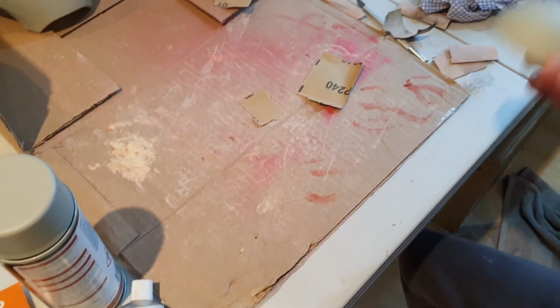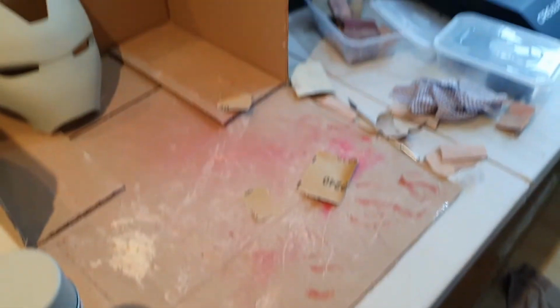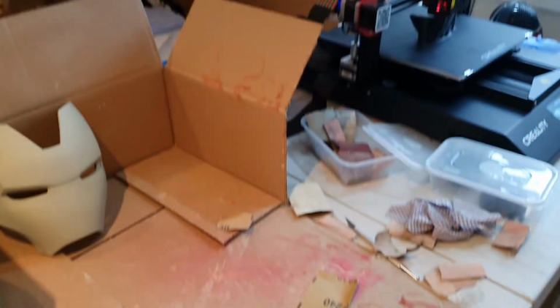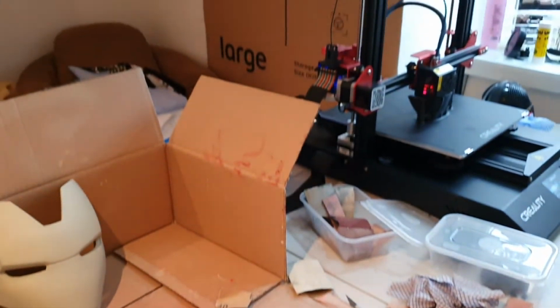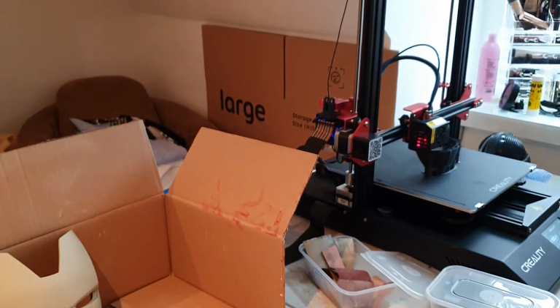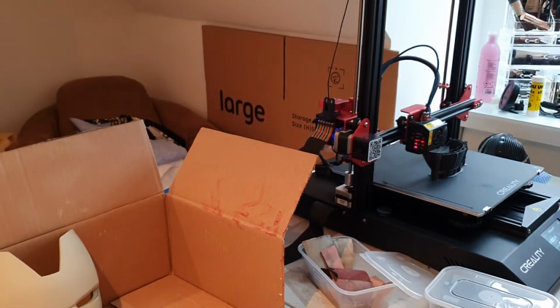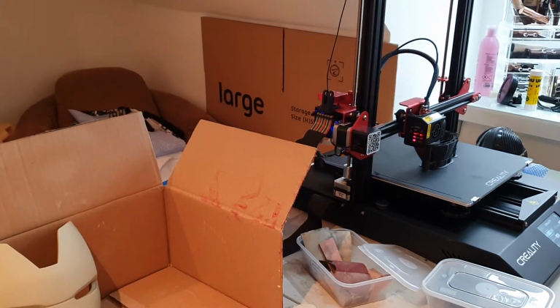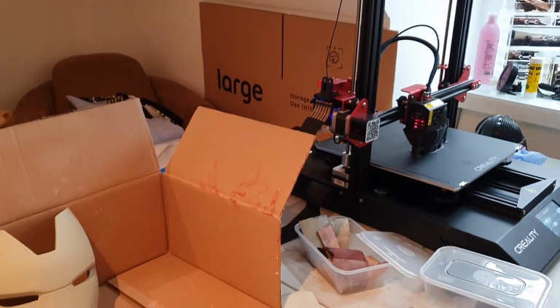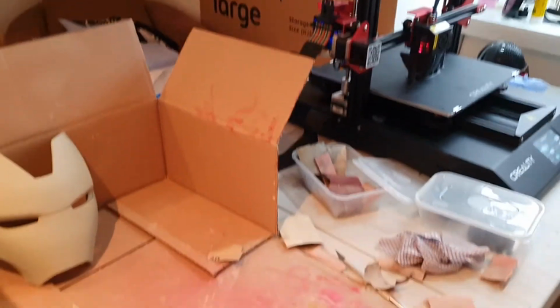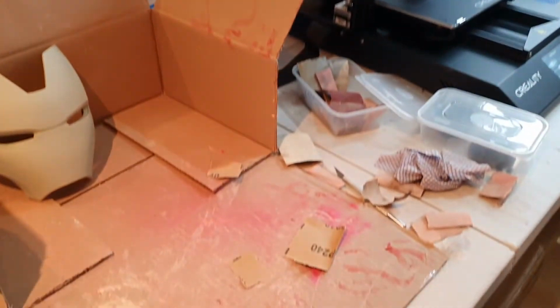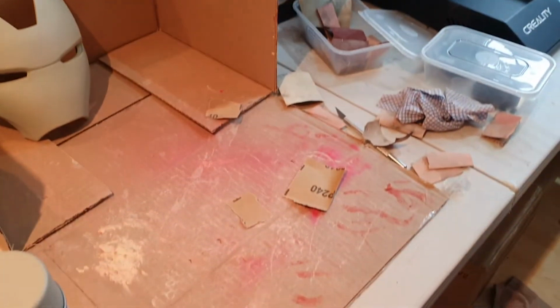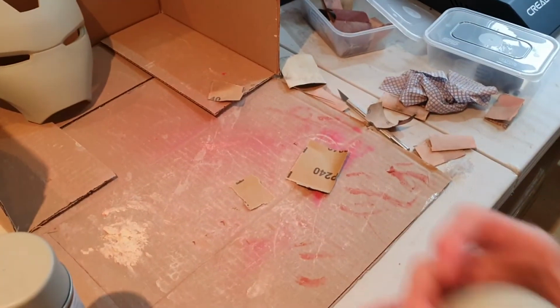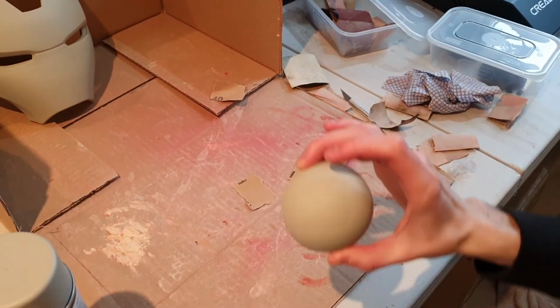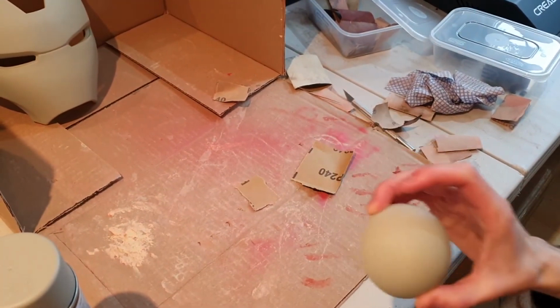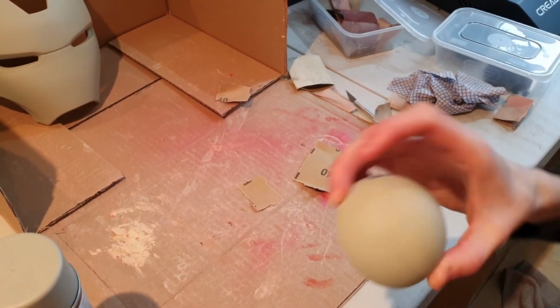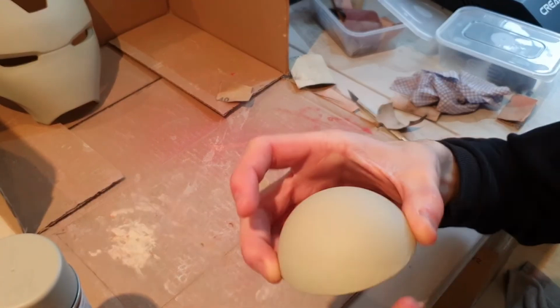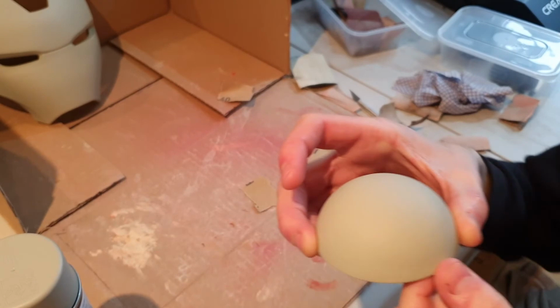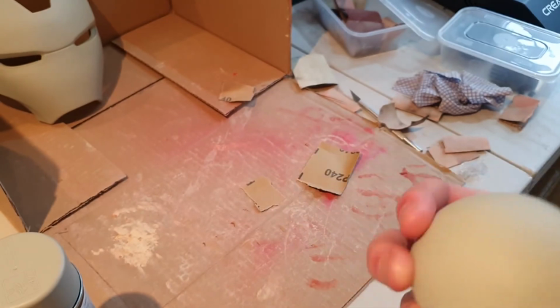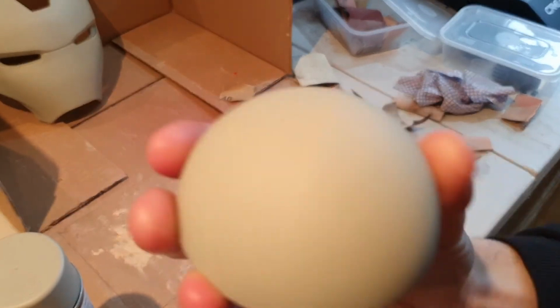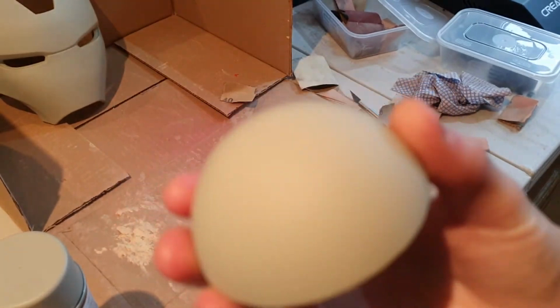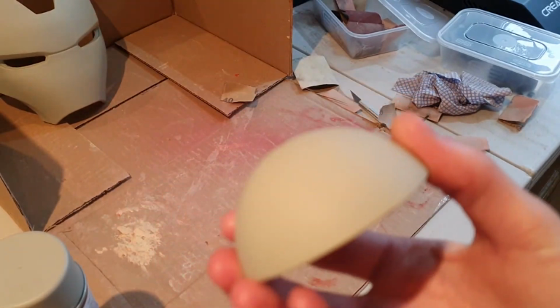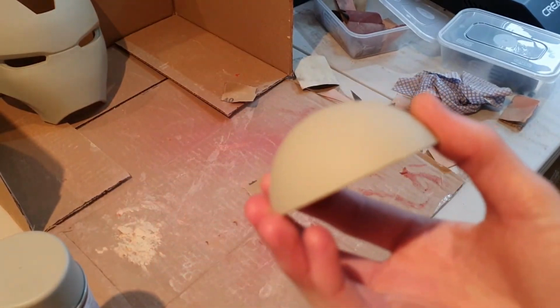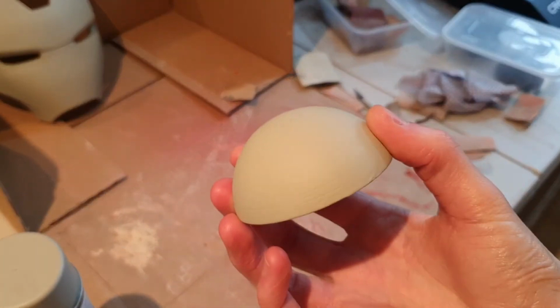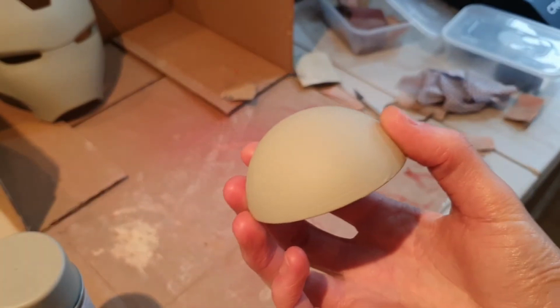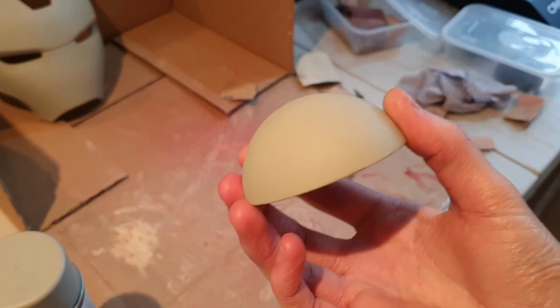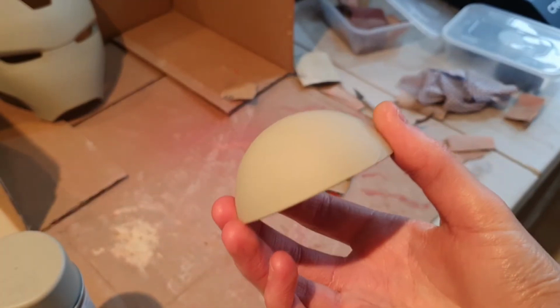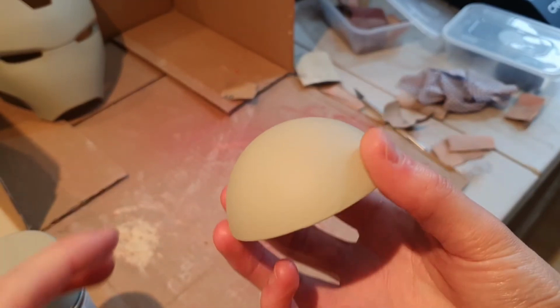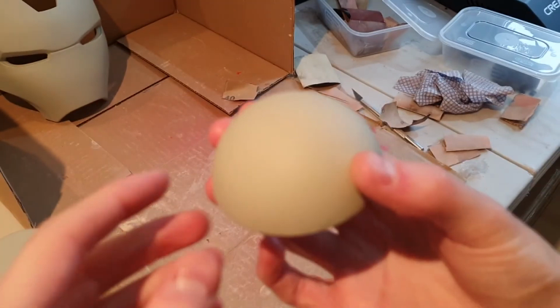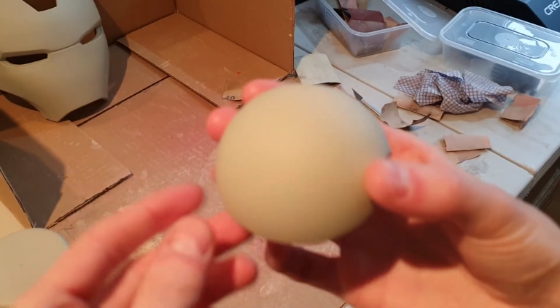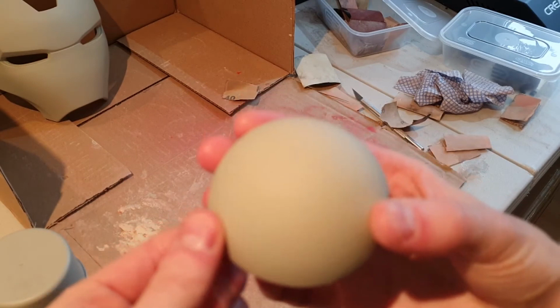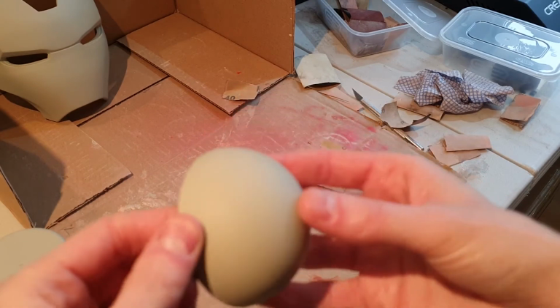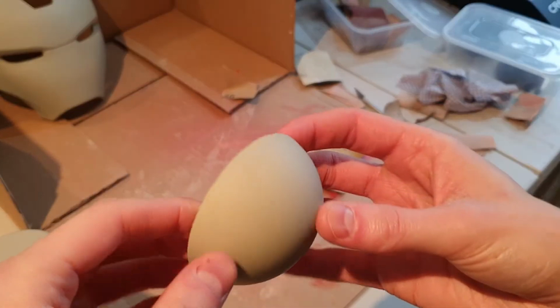Just at the start of this clip I want to say I've got my 3D printer going - that's what the fan noise is, I'm really sorry about that. This clip is going to be really quick. So this is after three coats of filler.